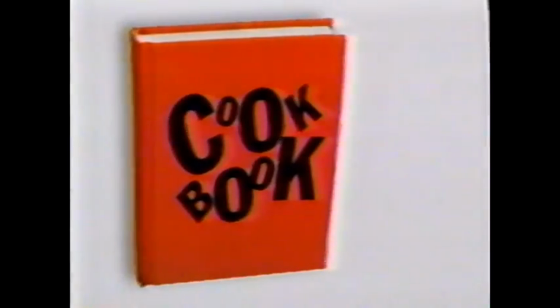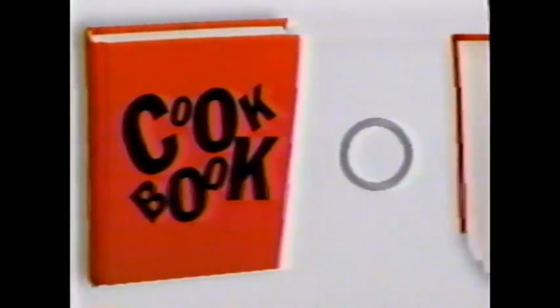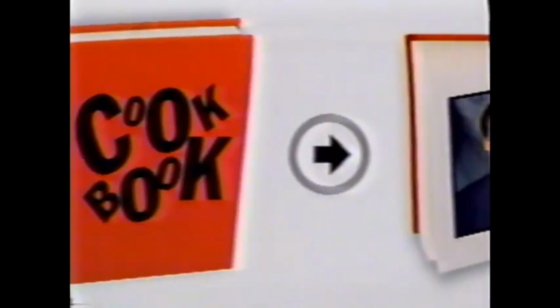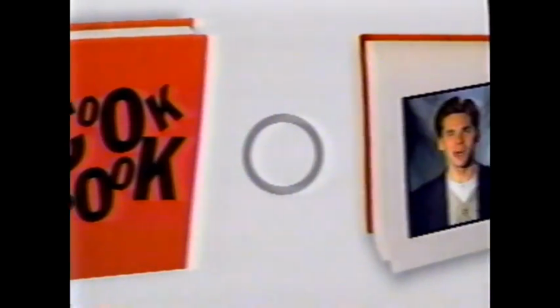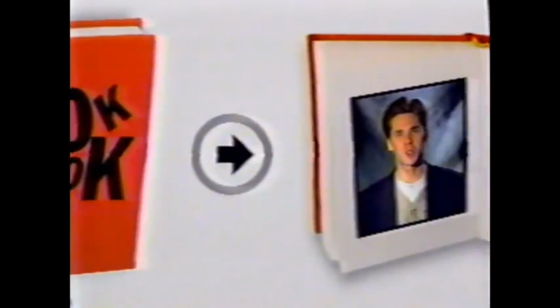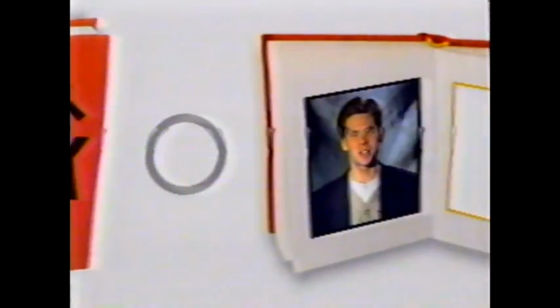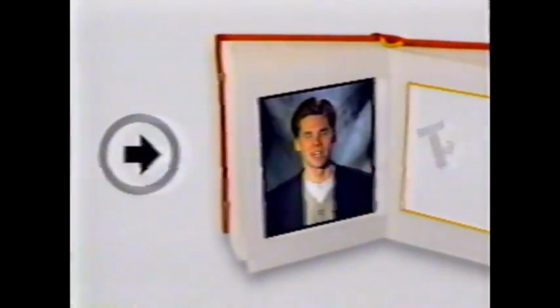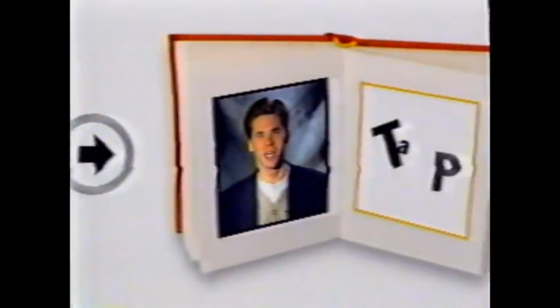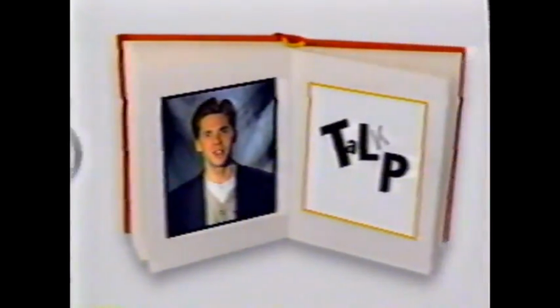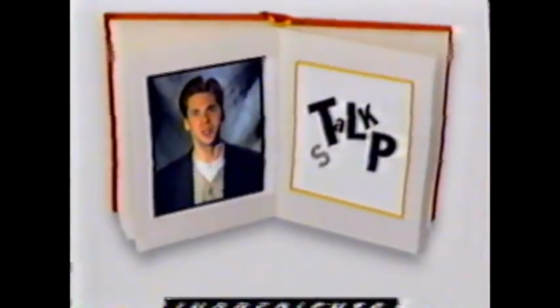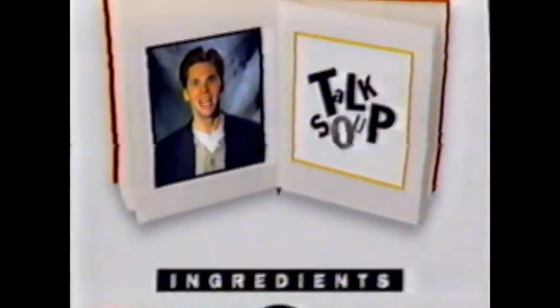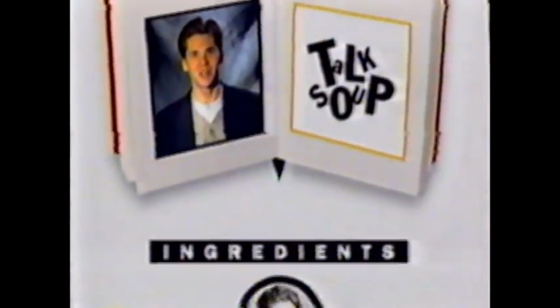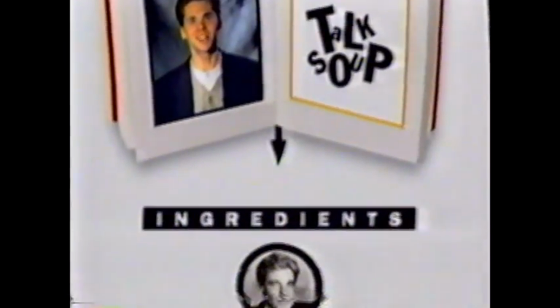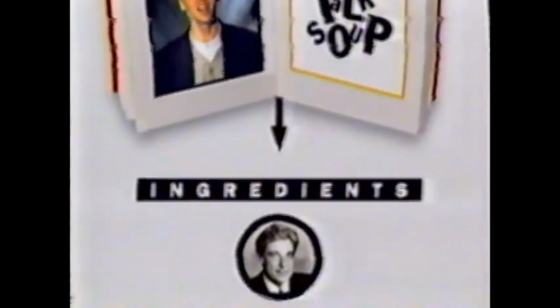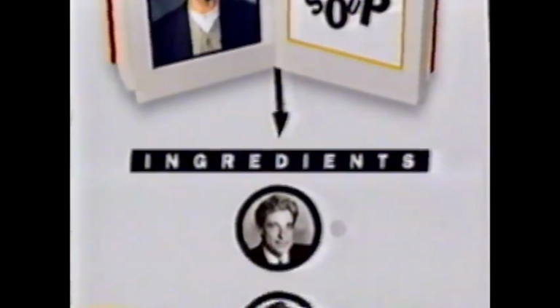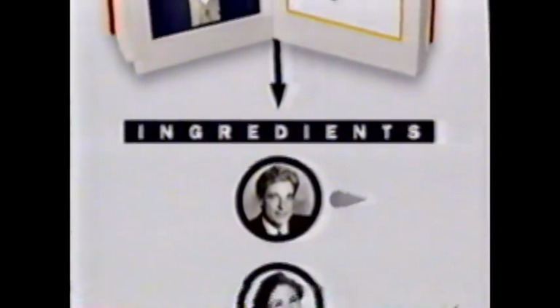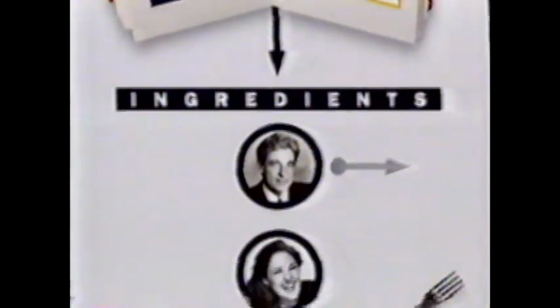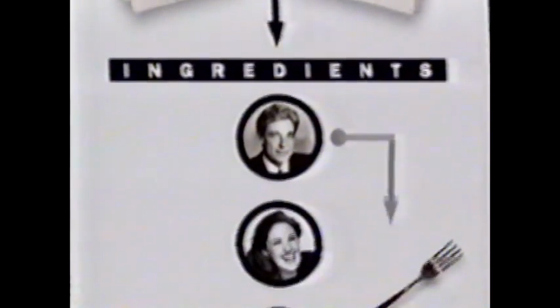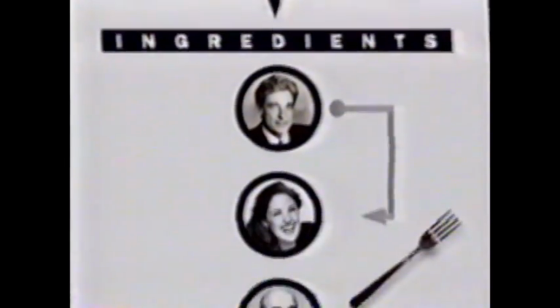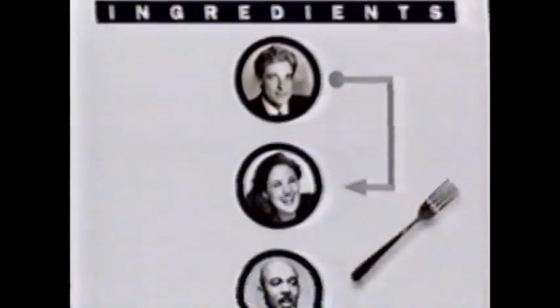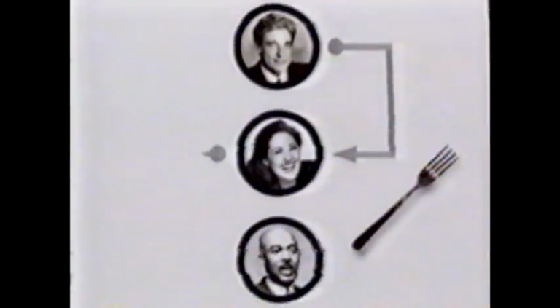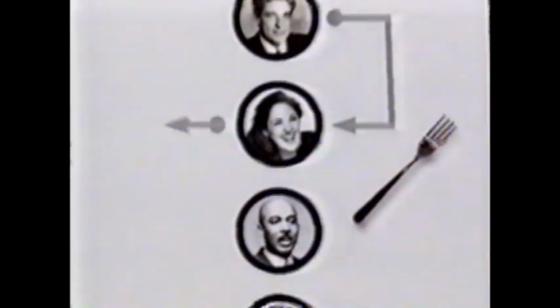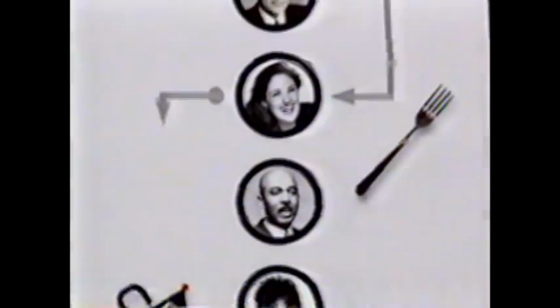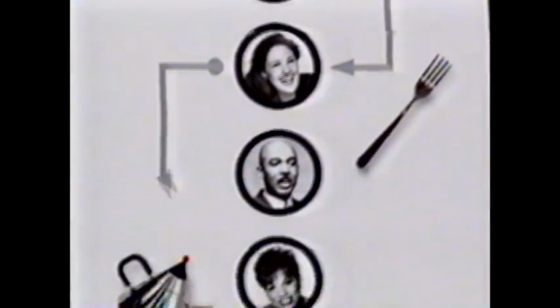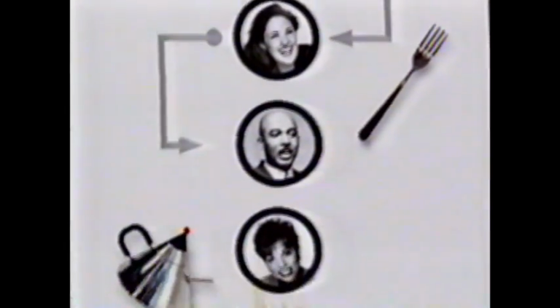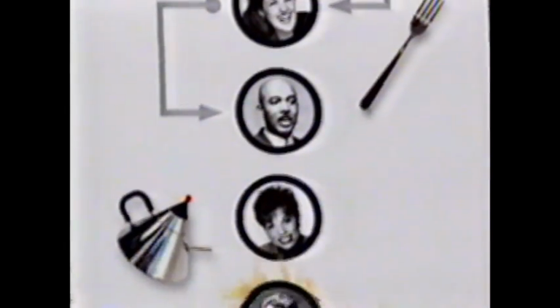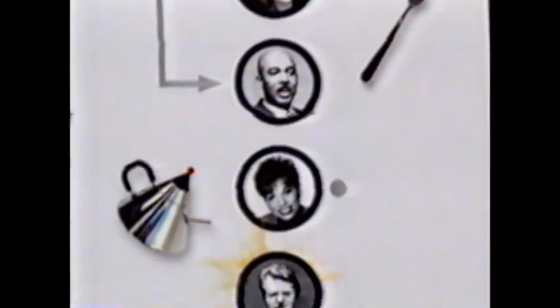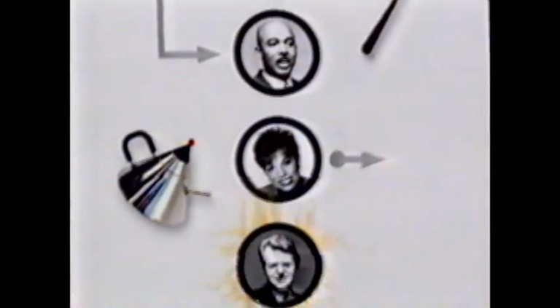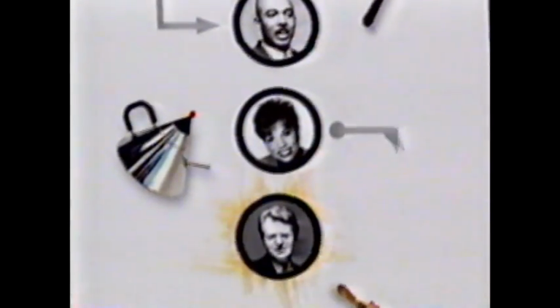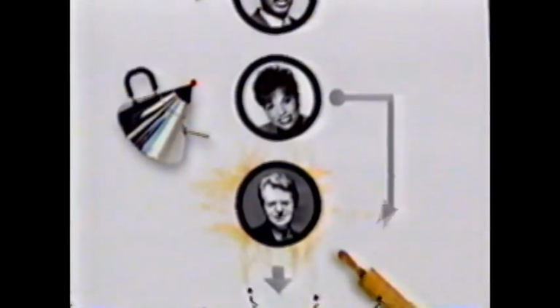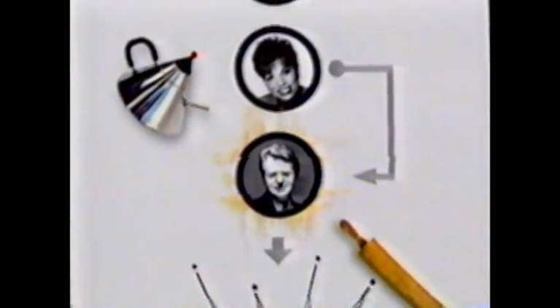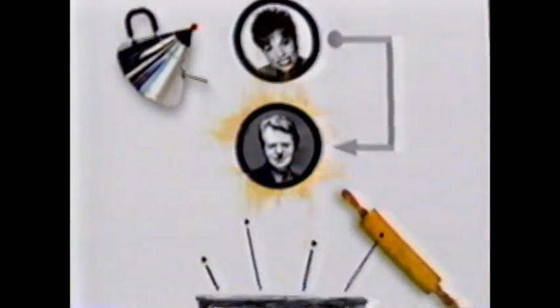Okay class, turn to page 27. Today we're going to make talk soup. The ingredients are as follows: a tablespoon of Mori, a dash of Rikki, a head of Montel, some Rolanda, add a little Springer for spice, and voila!